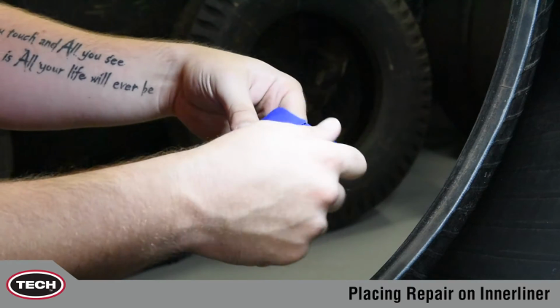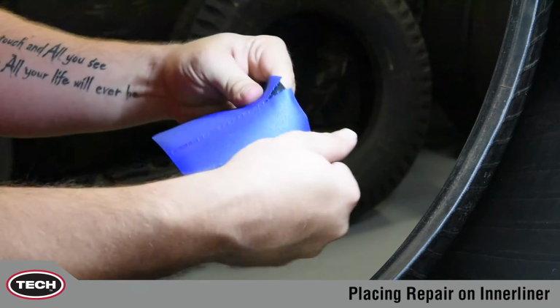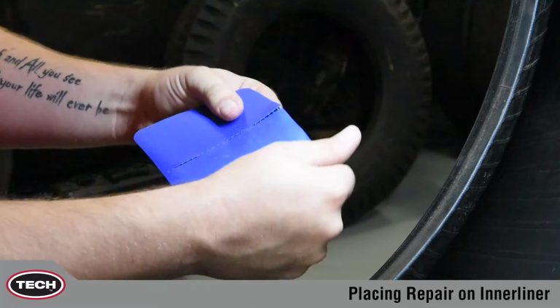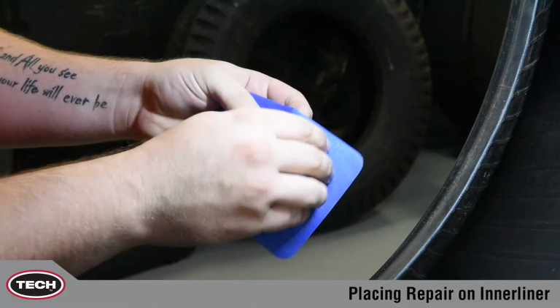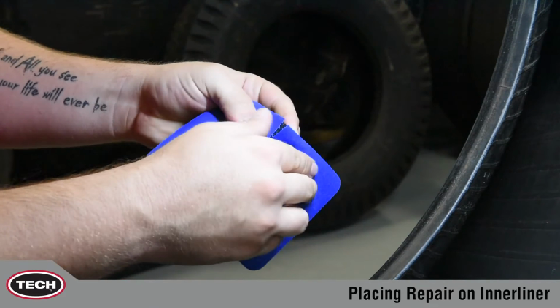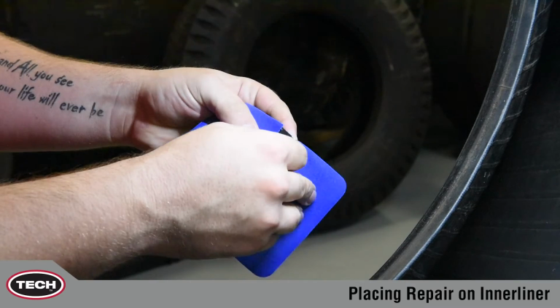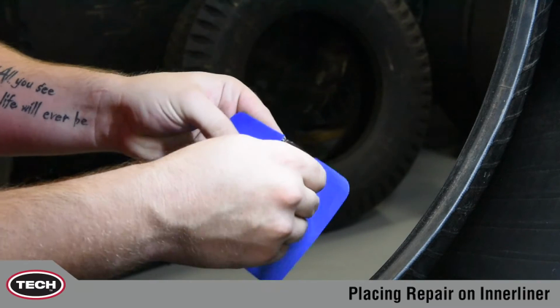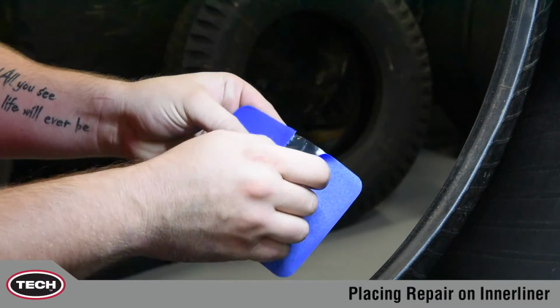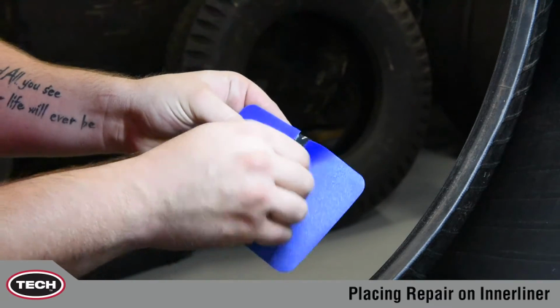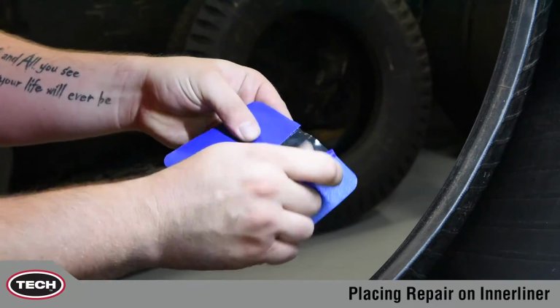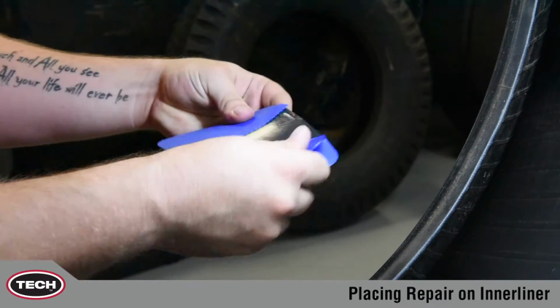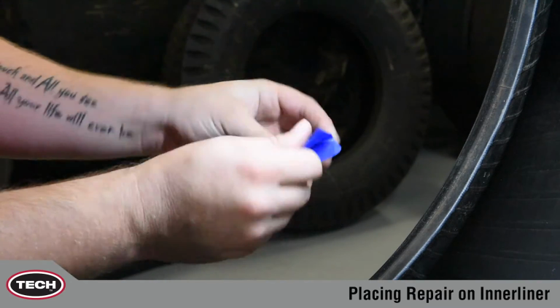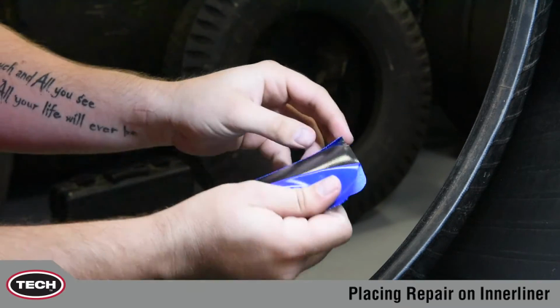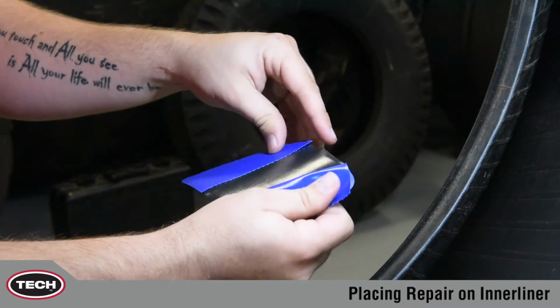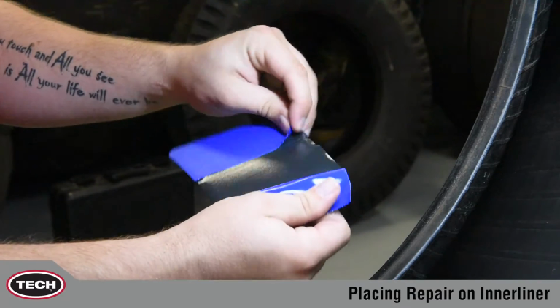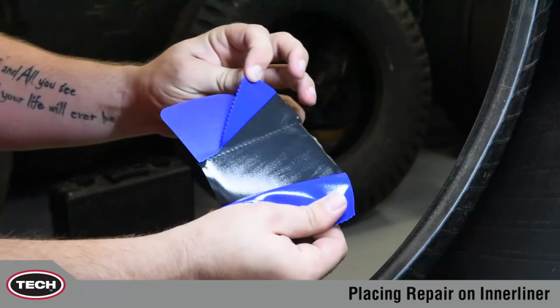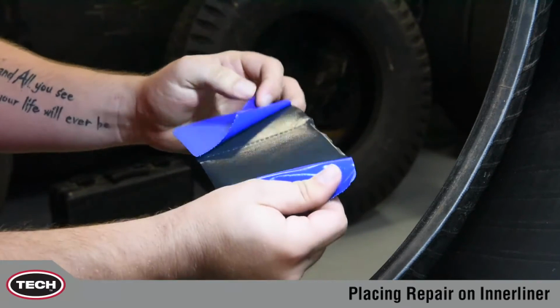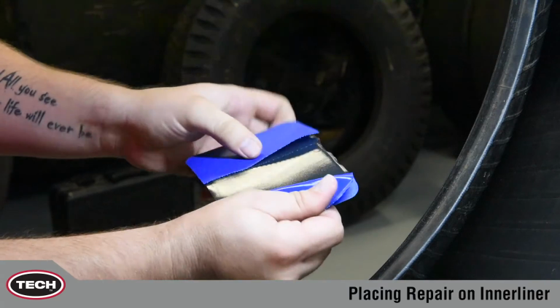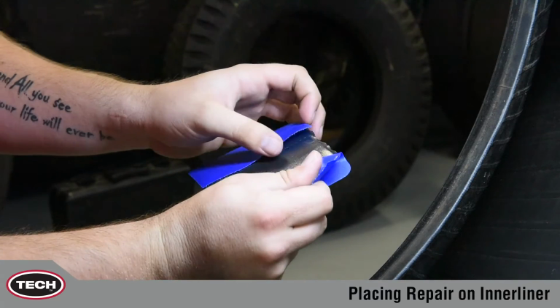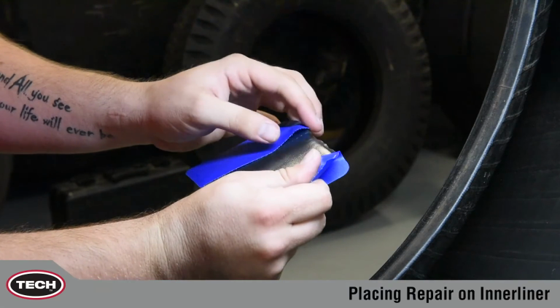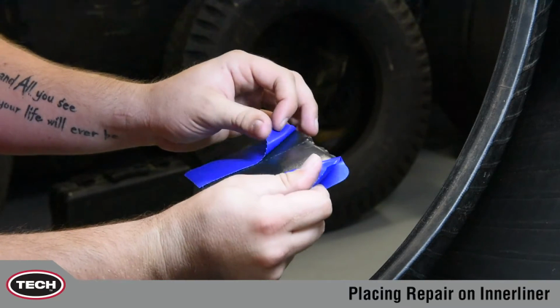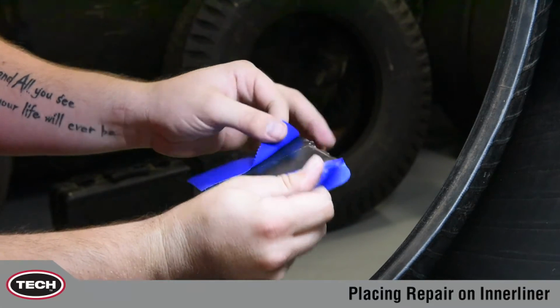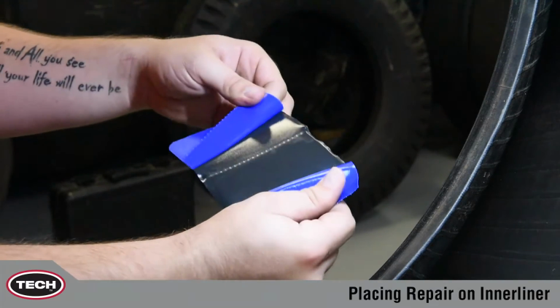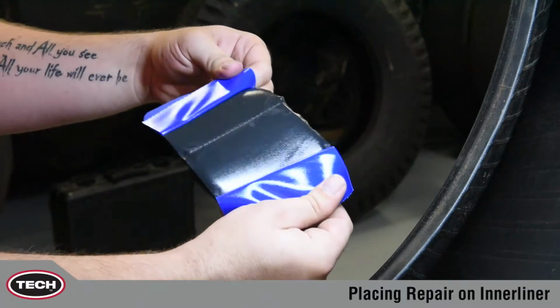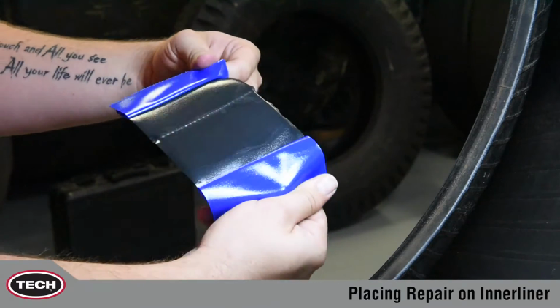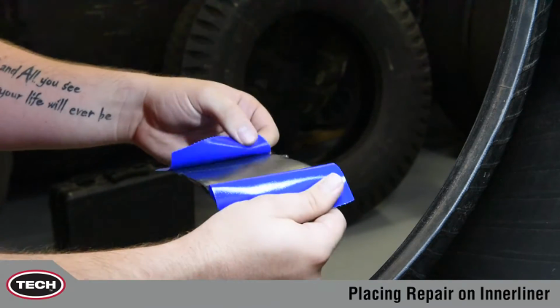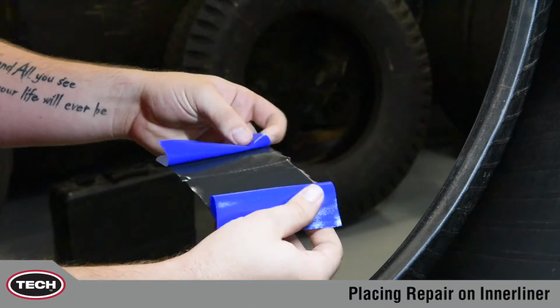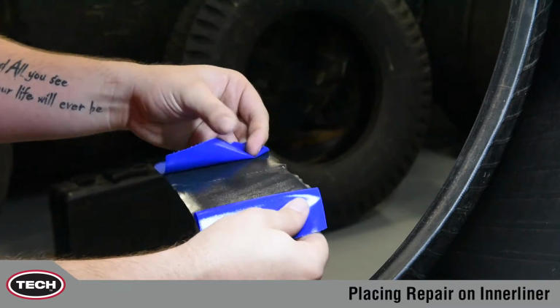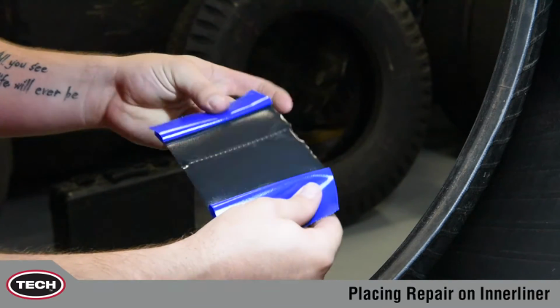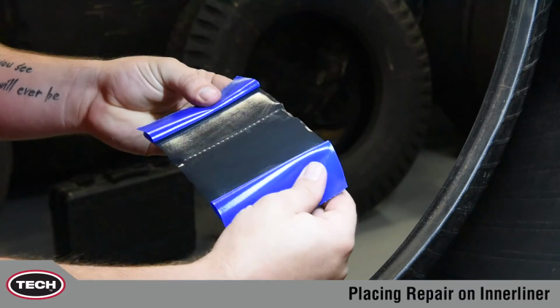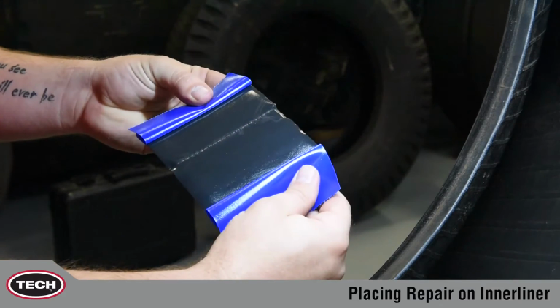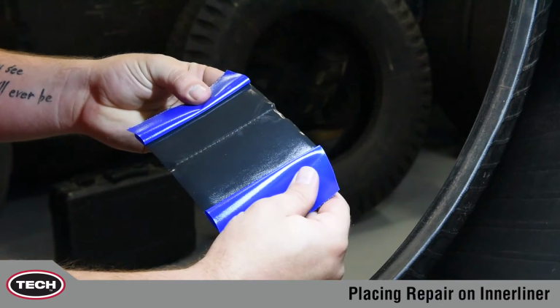Second, peel the poly back from the center out. Leave the edges of the poly on the repair. This provides an edge that you can handle without touching the cushion gum. Dirt and natural oils from your hands or gloves will greatly decrease adhesion of the repair.